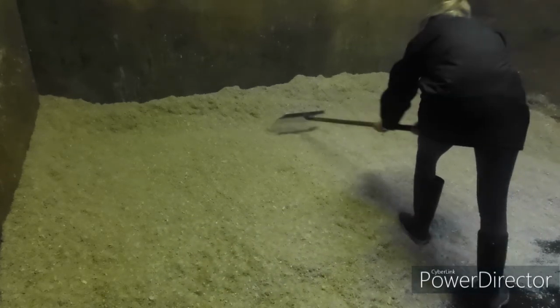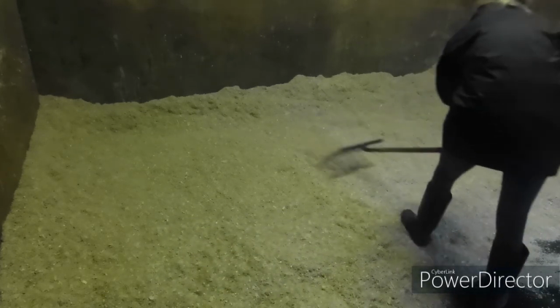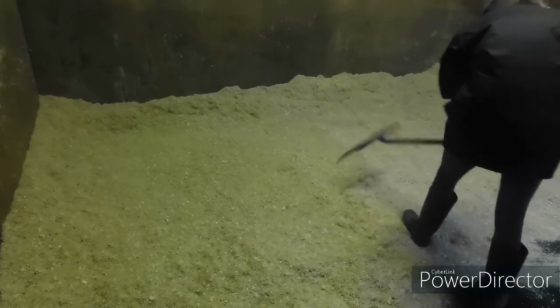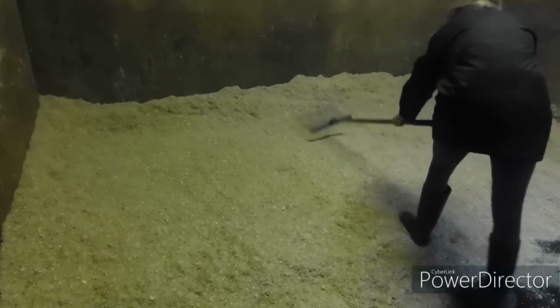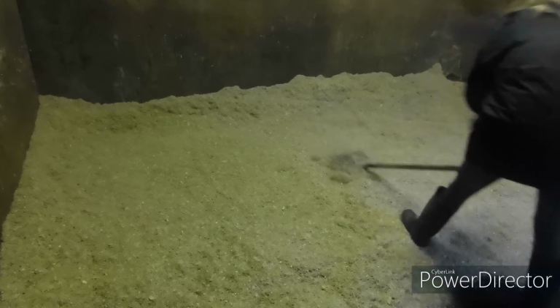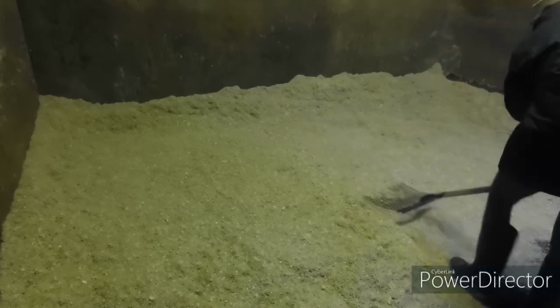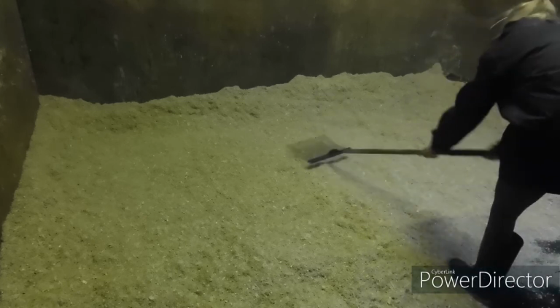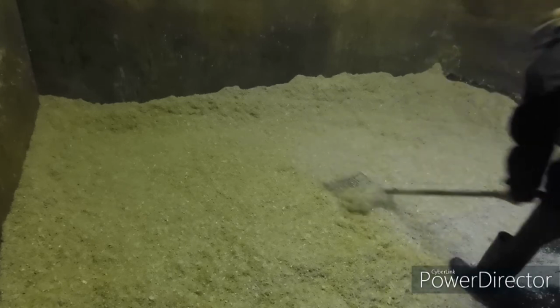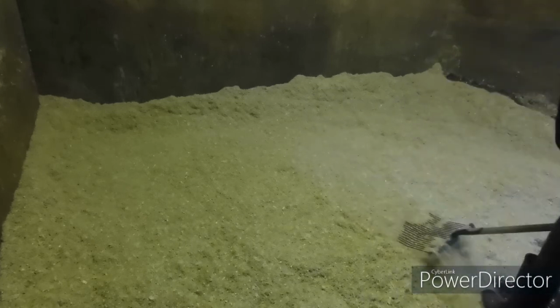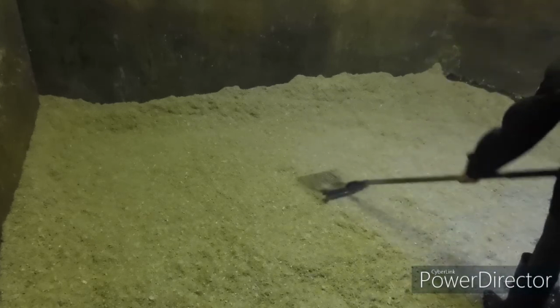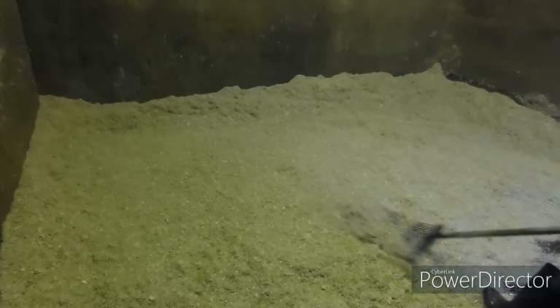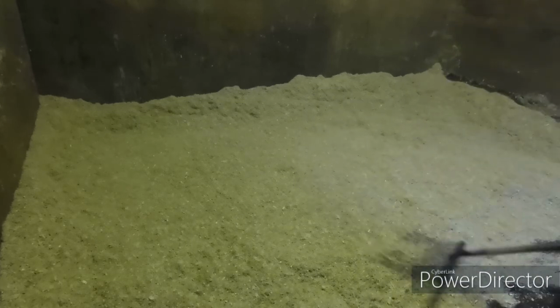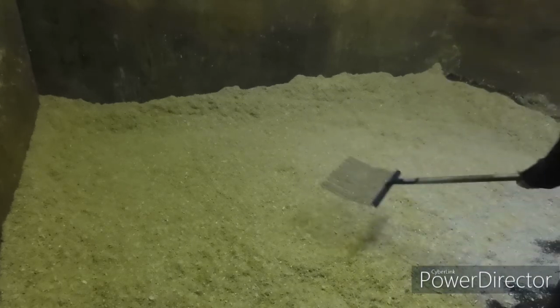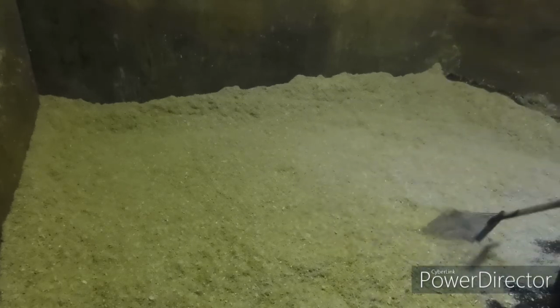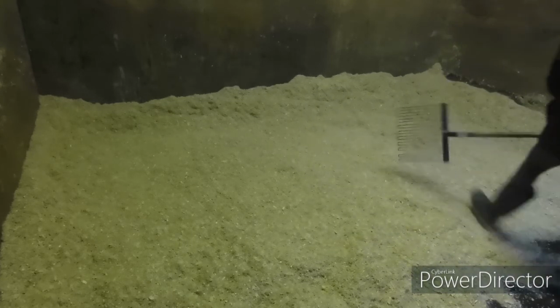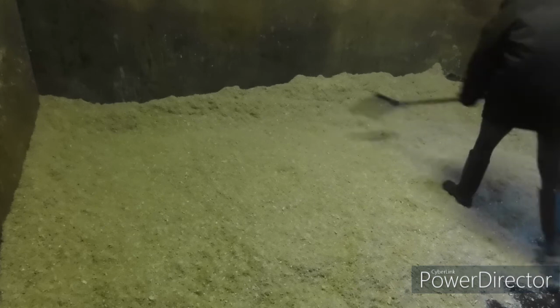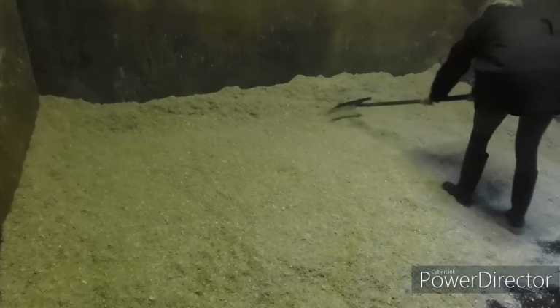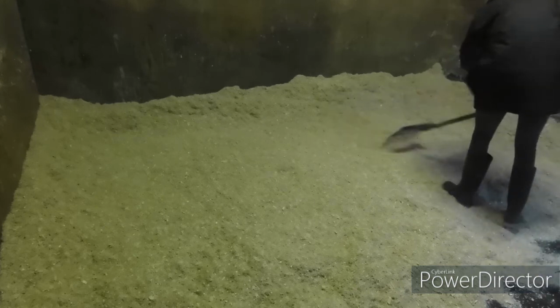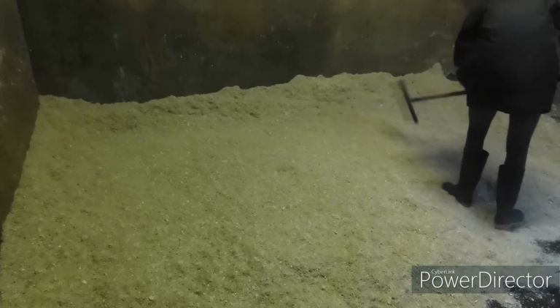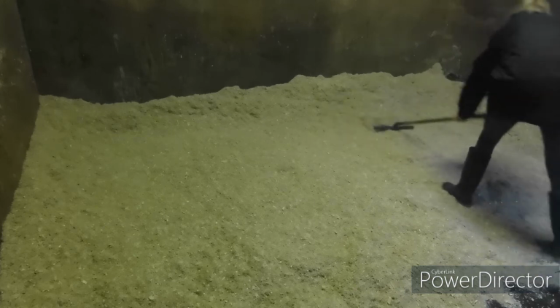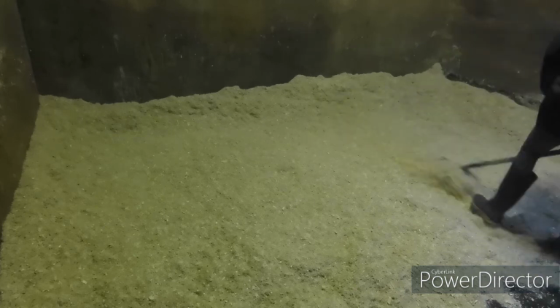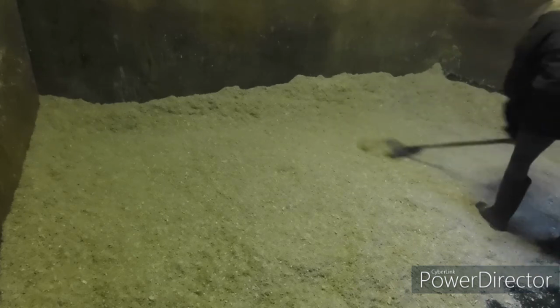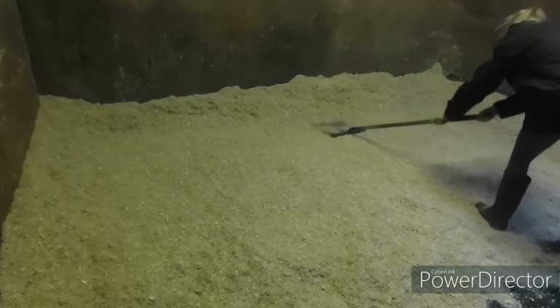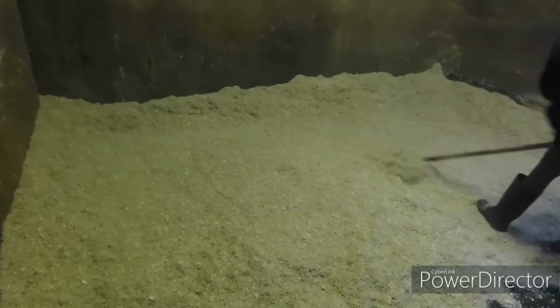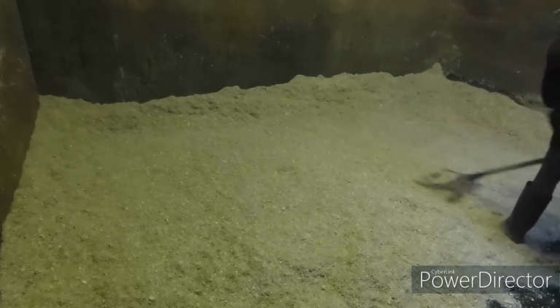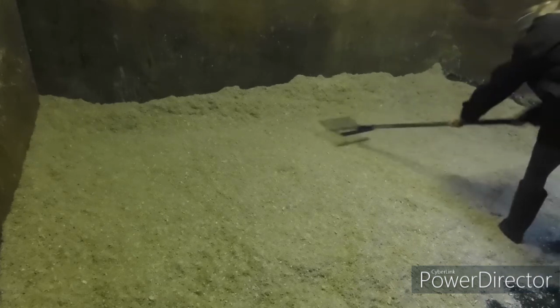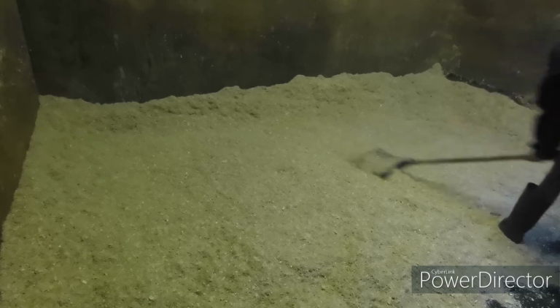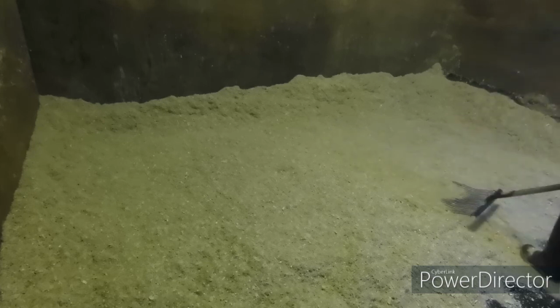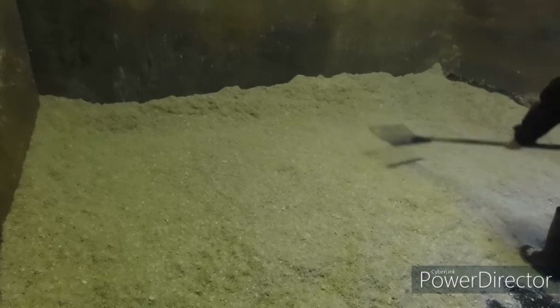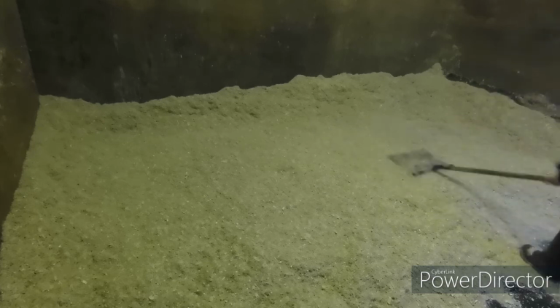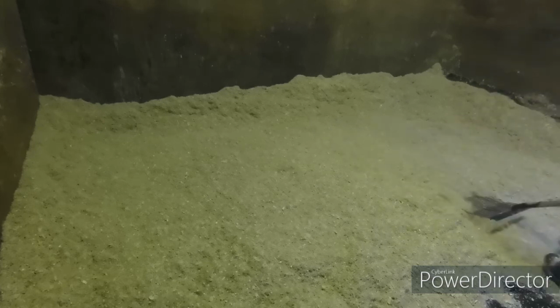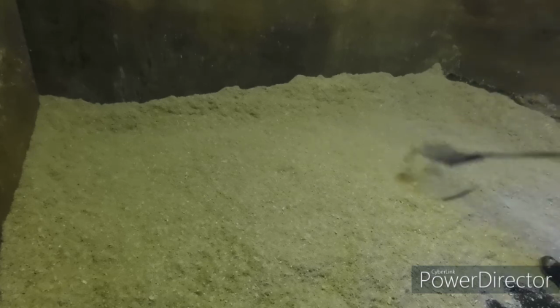SafeMix is a wood fibre and shavings mix, which does make it really absorbent, meaning that there's less odours, which is something I look for in a bed. It does mean that the wet will soak through into the bottom and leave the top surface completely dry.